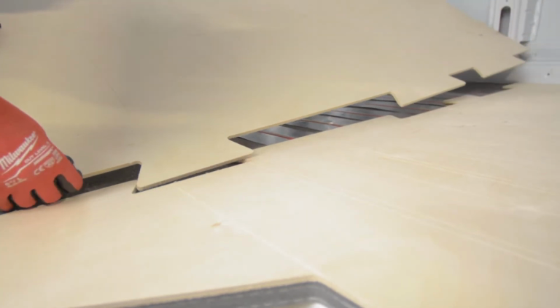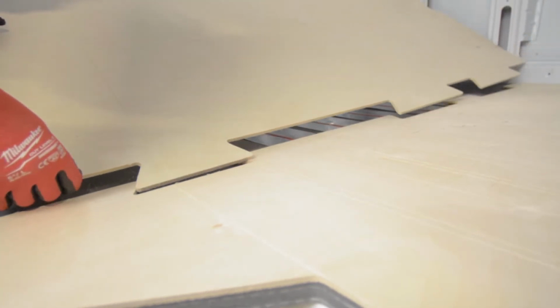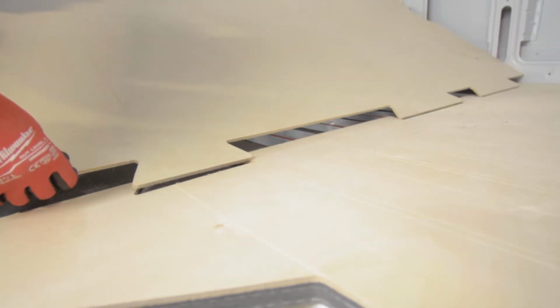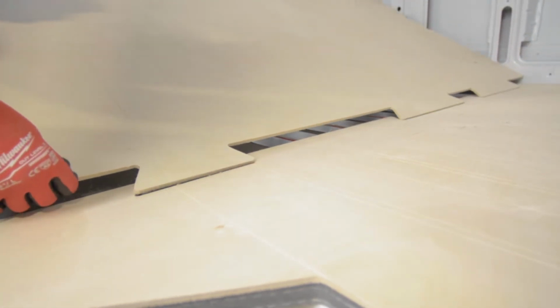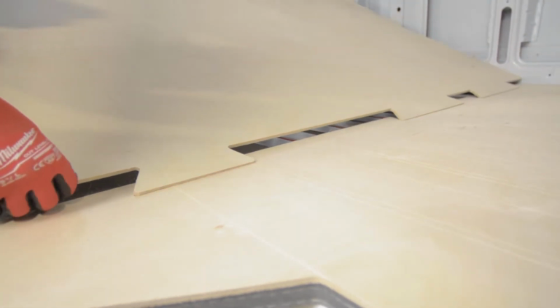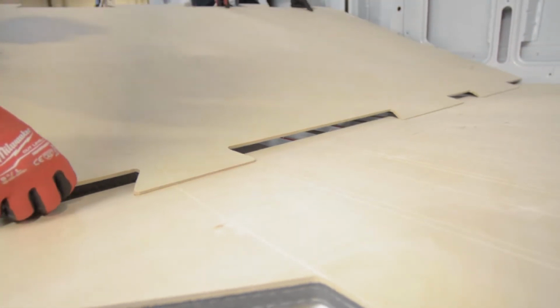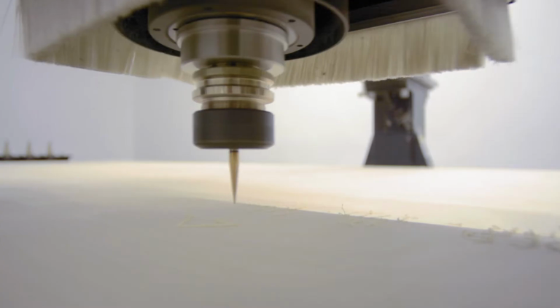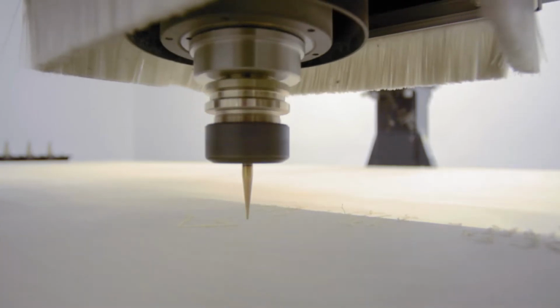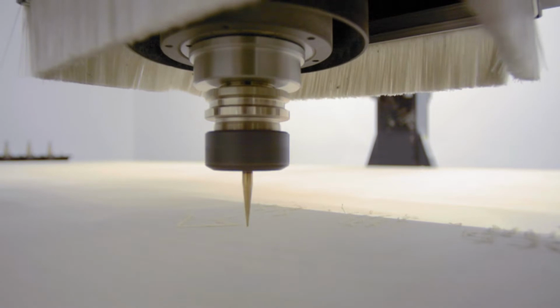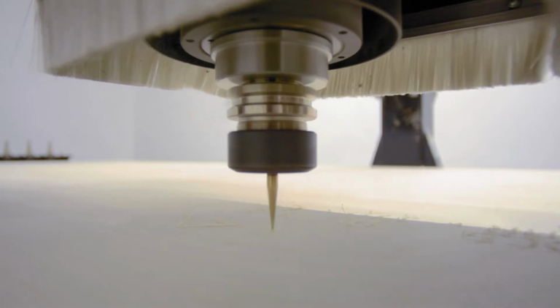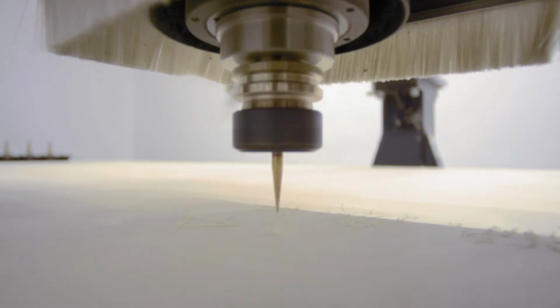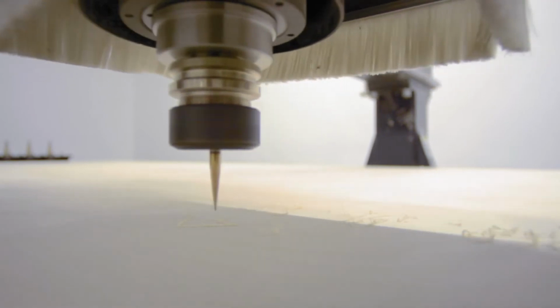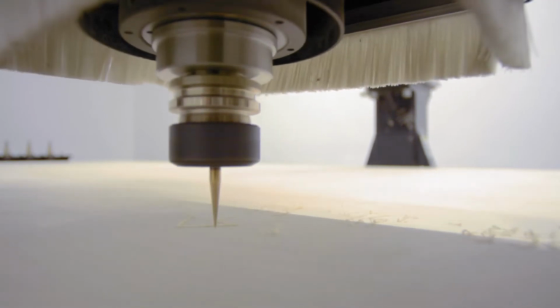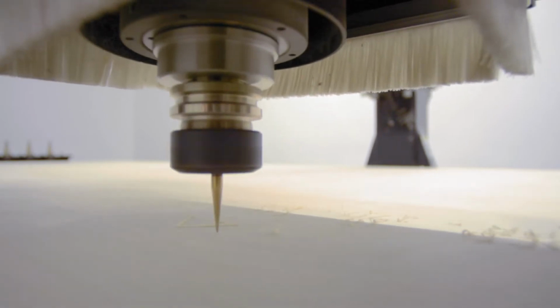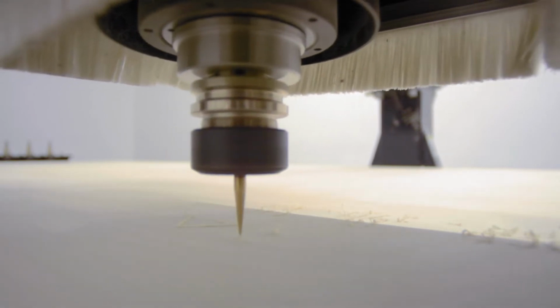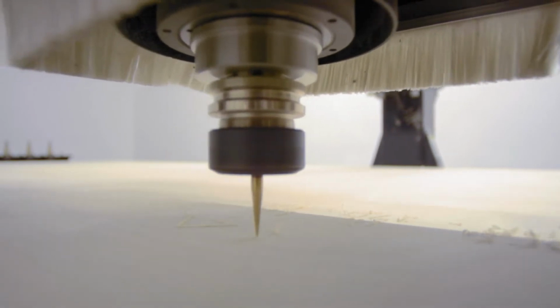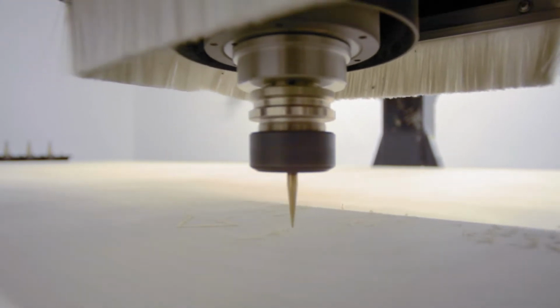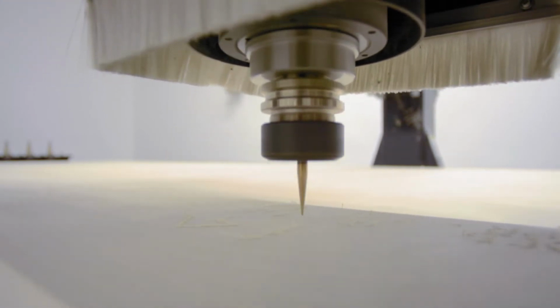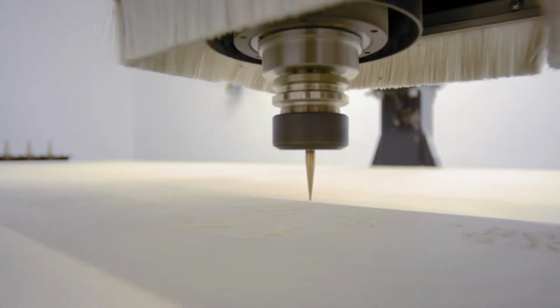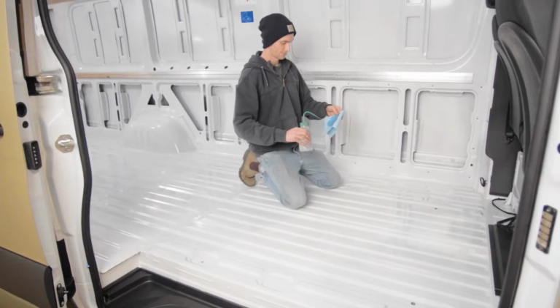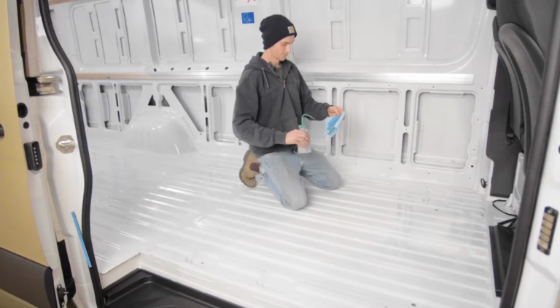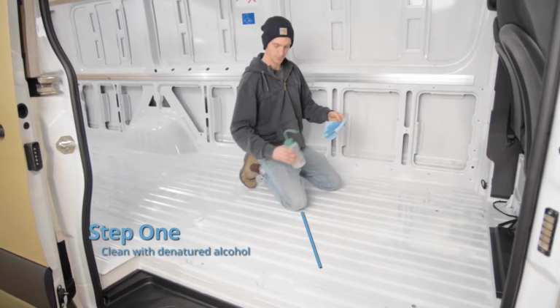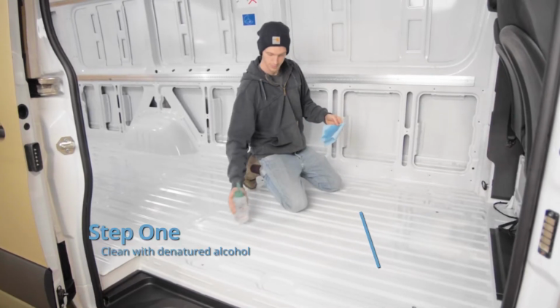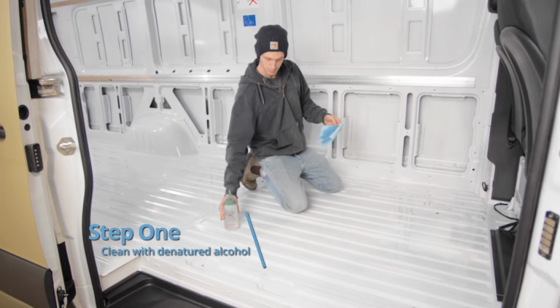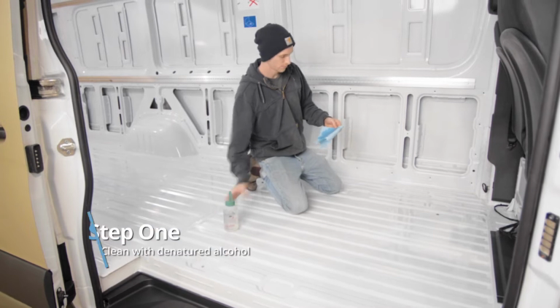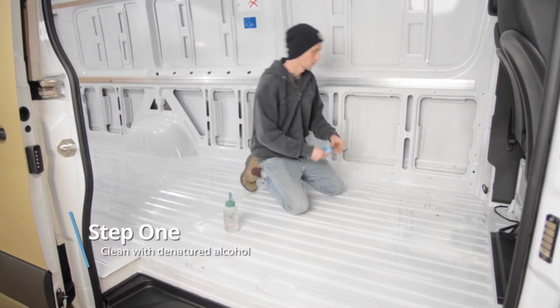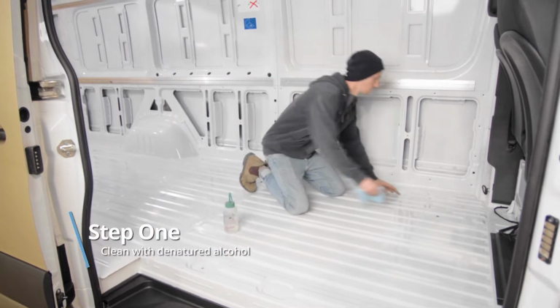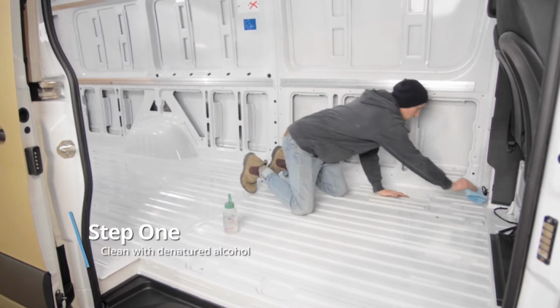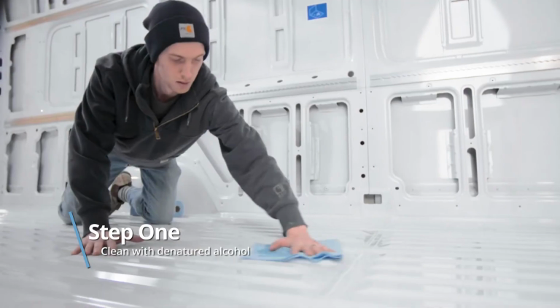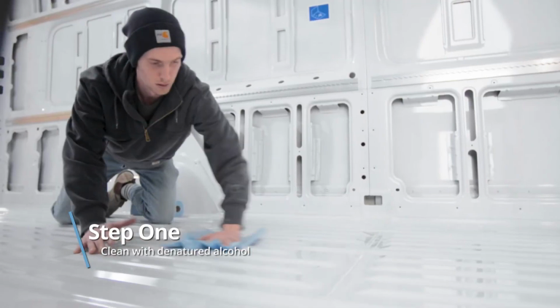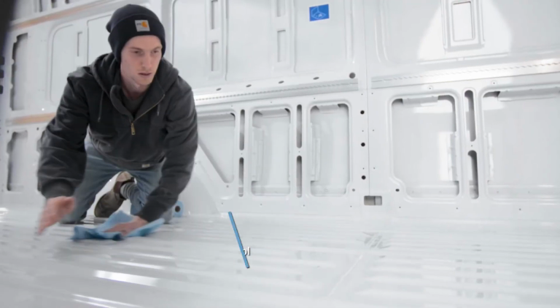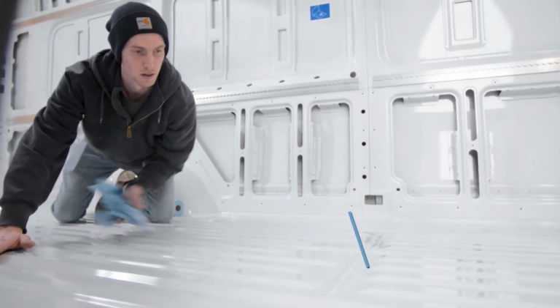Our floor is cut to precision using a CNC router, ensuring tight tolerances and repeatable results. Using denatured alcohol, wipe down the floor to remove any debris, dust, and grime.